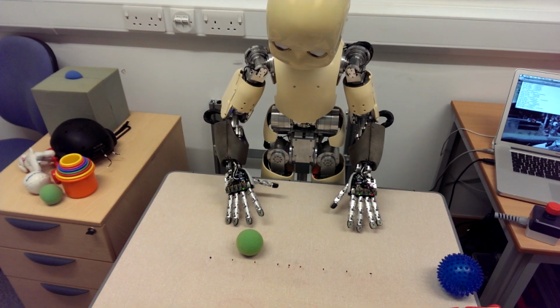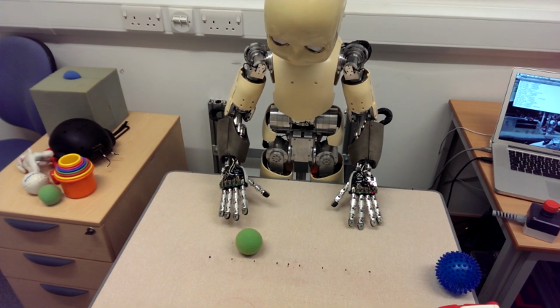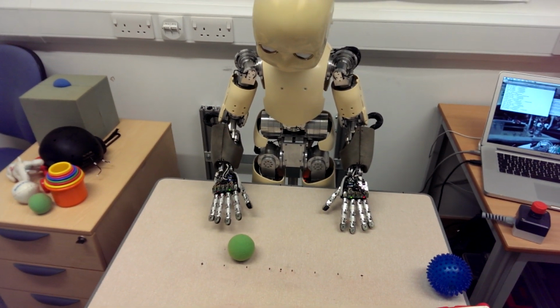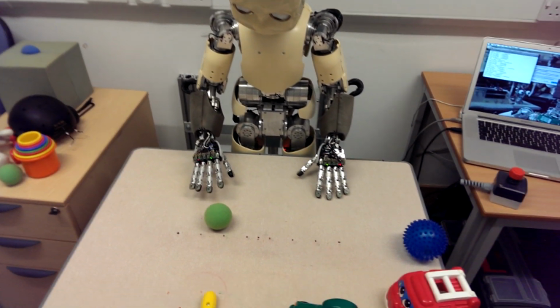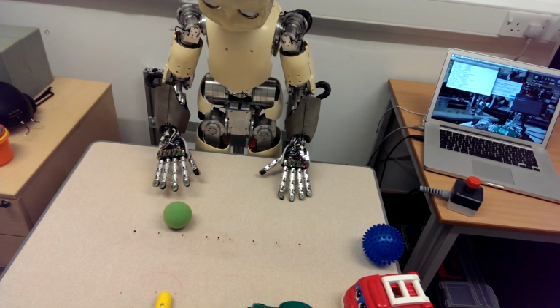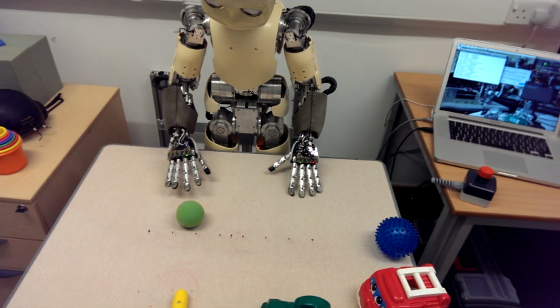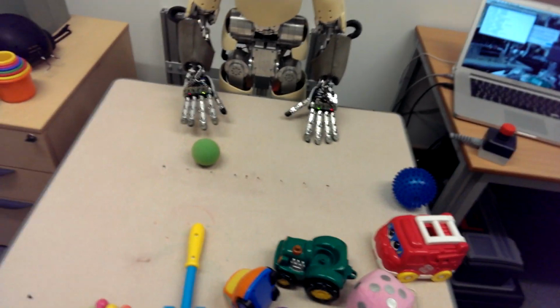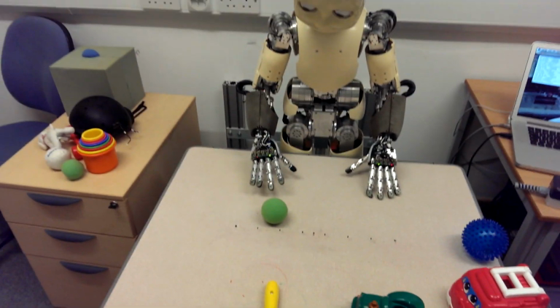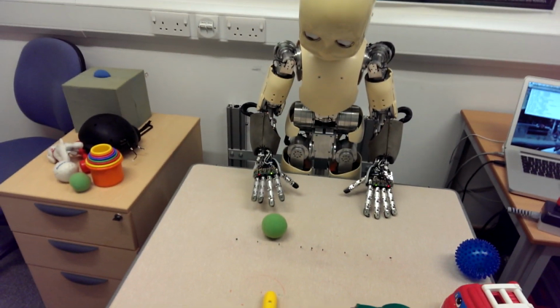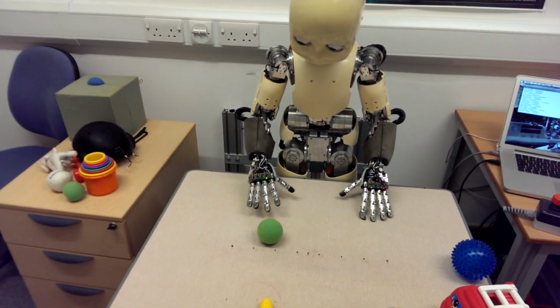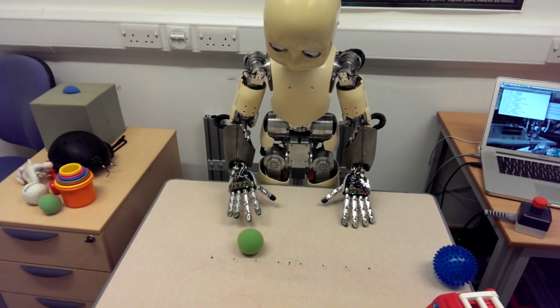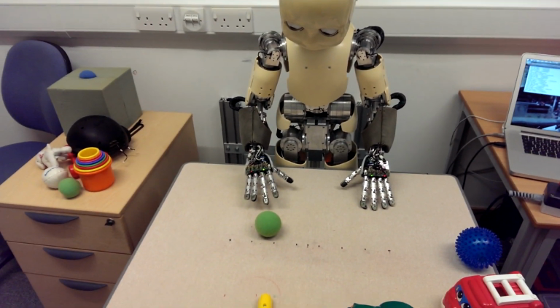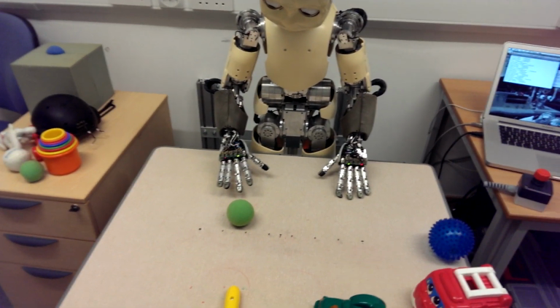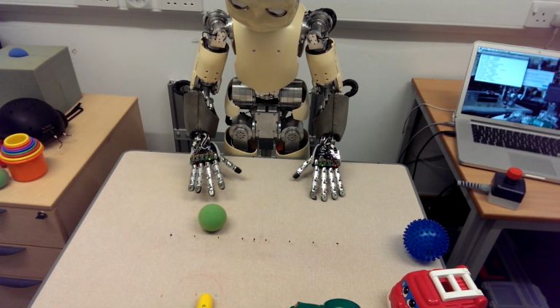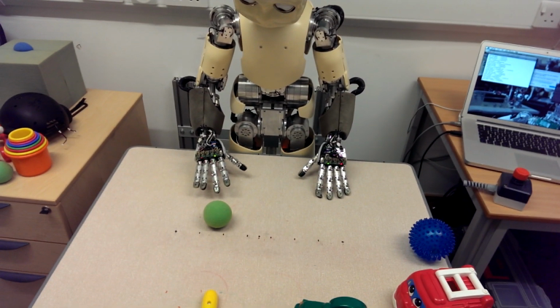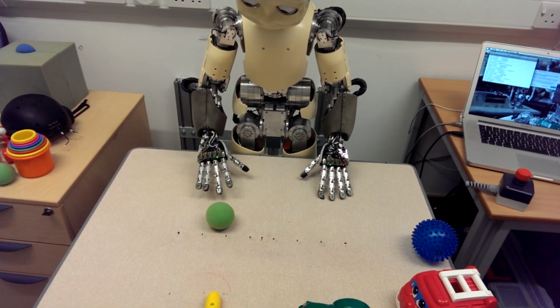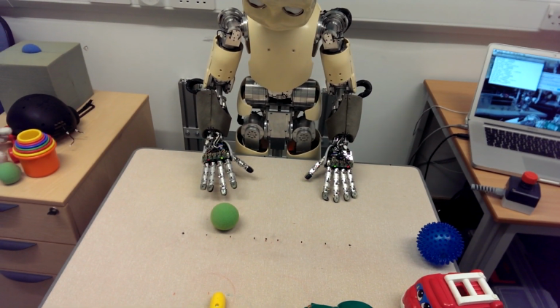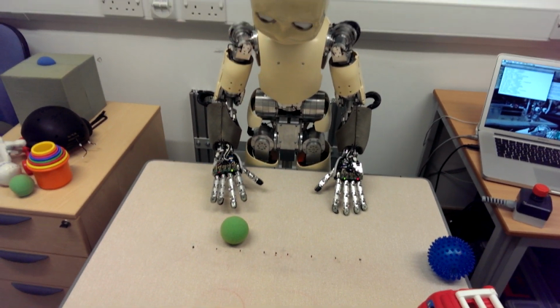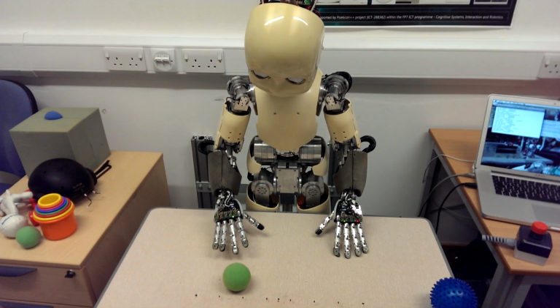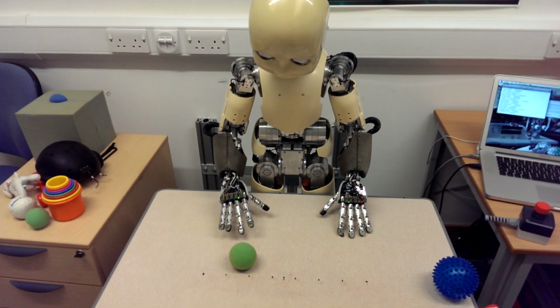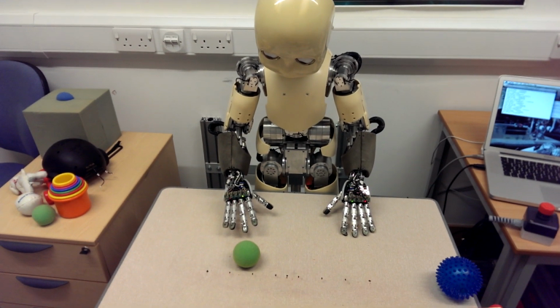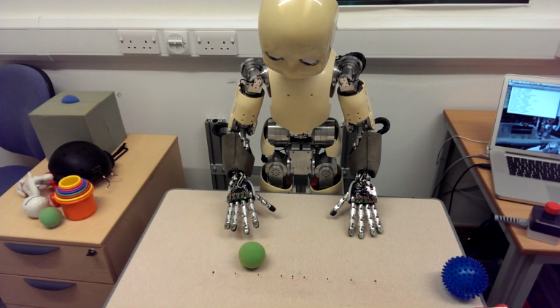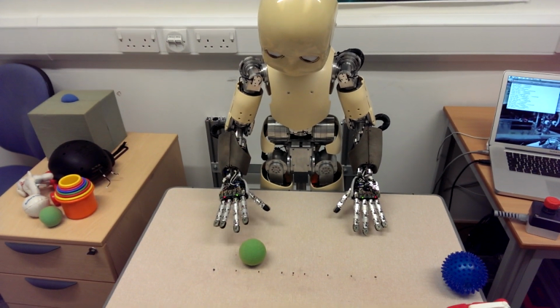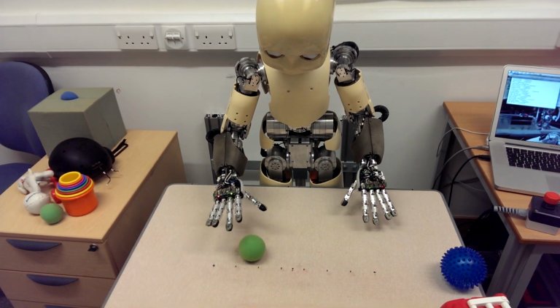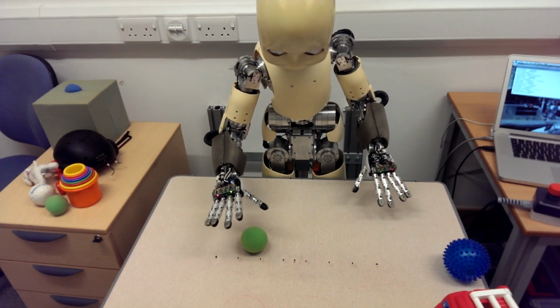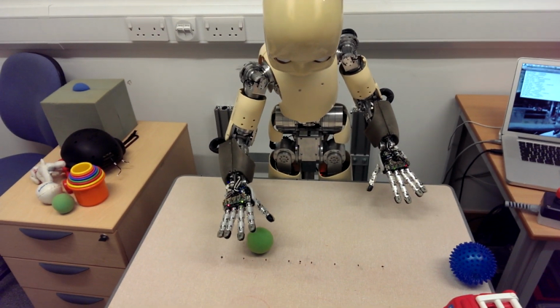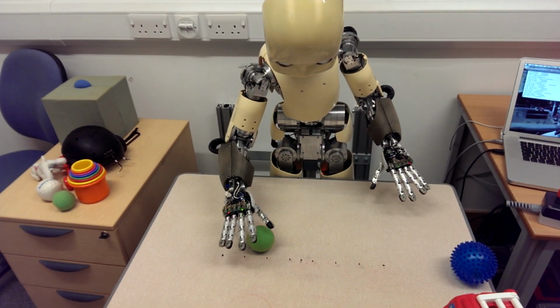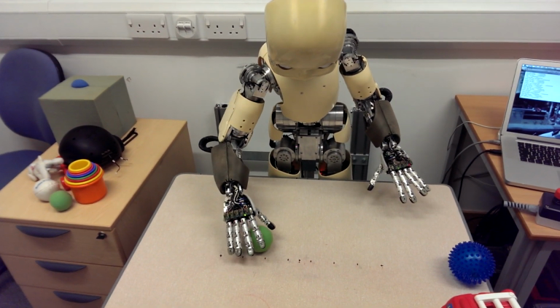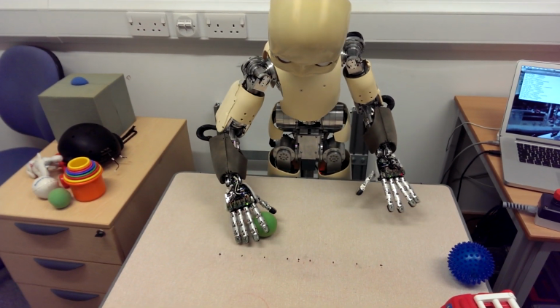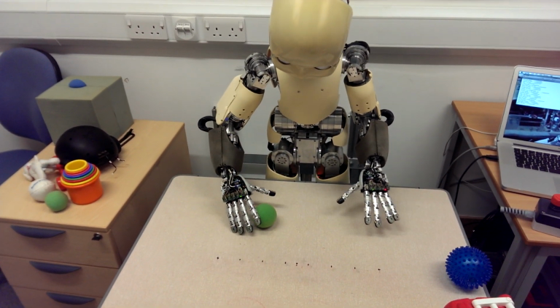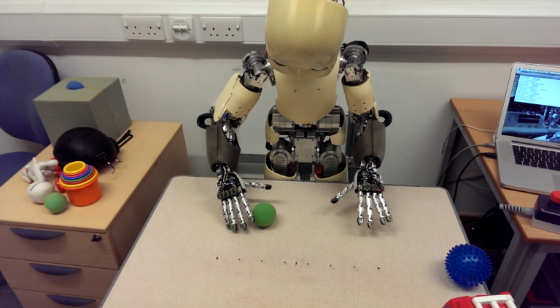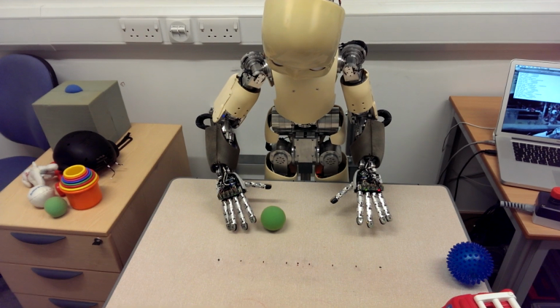Good effort. Once again, maybe. Pull the ball. That's better.